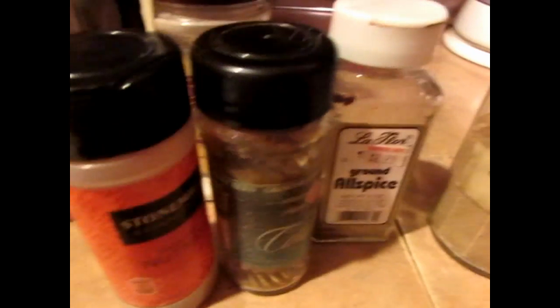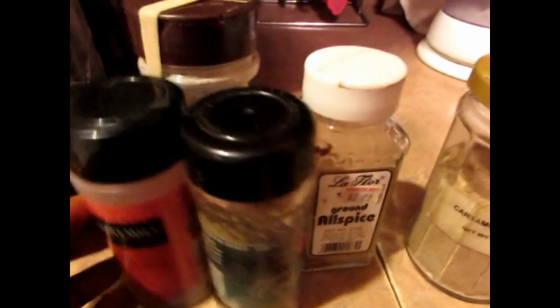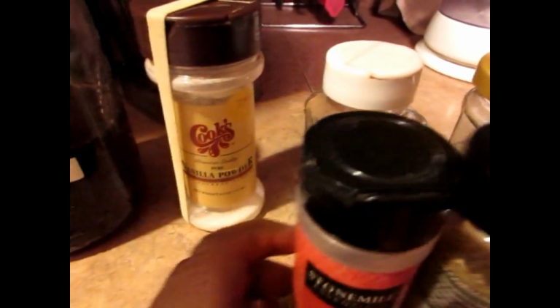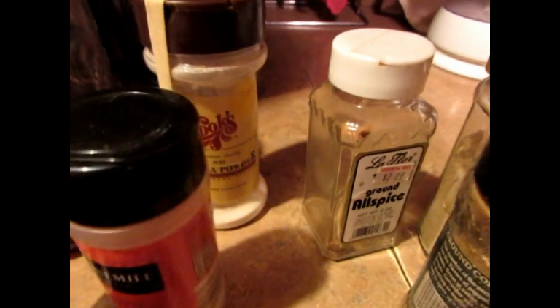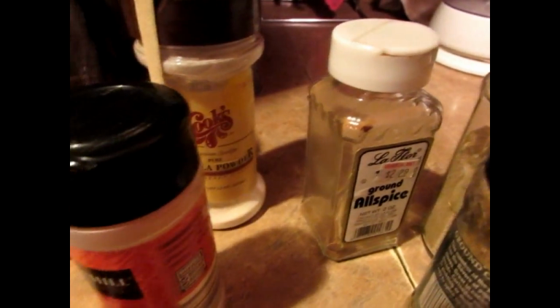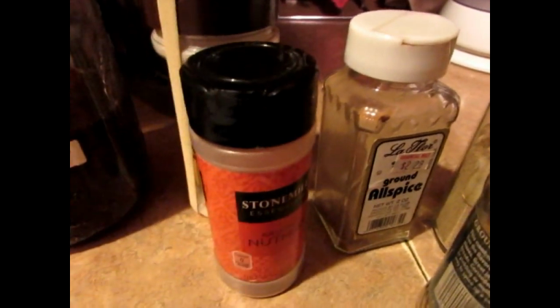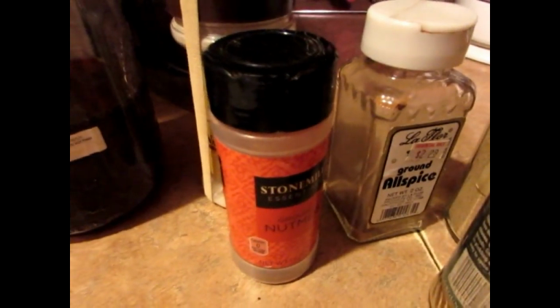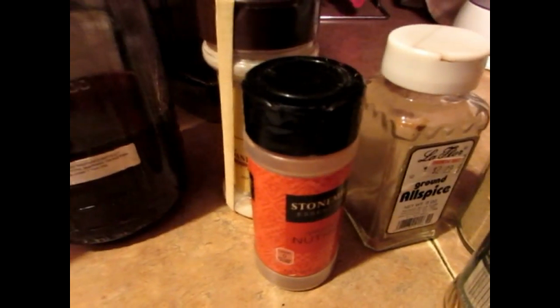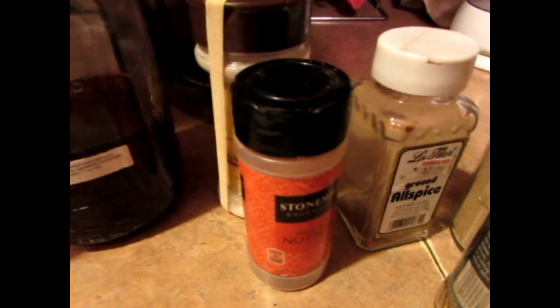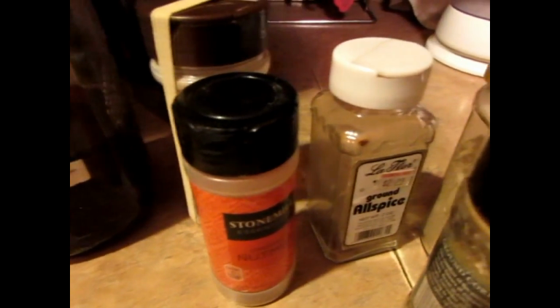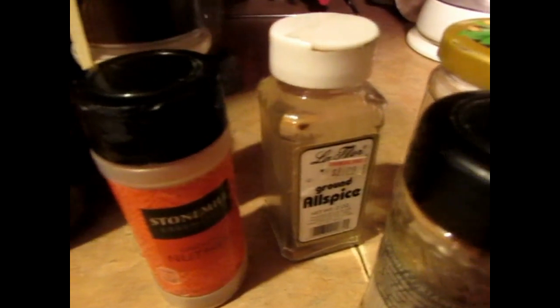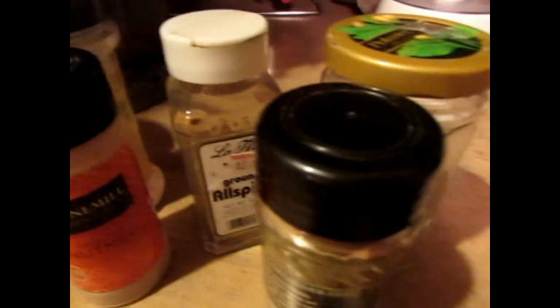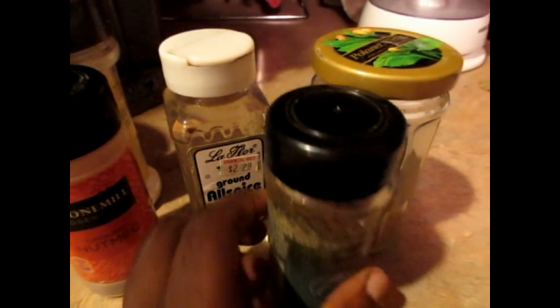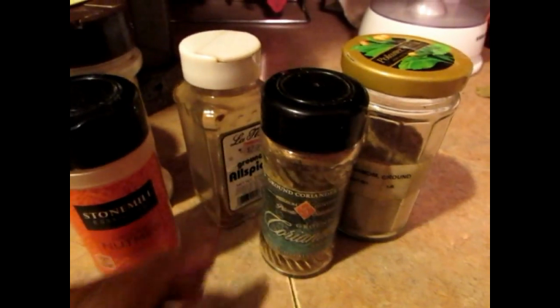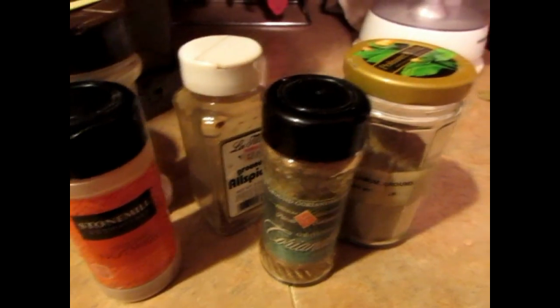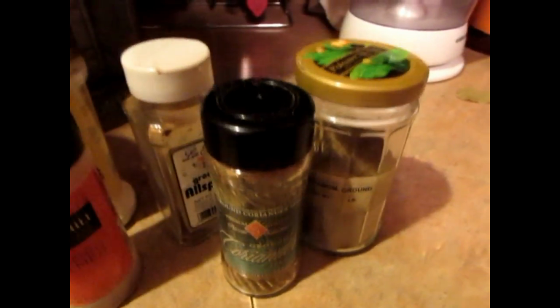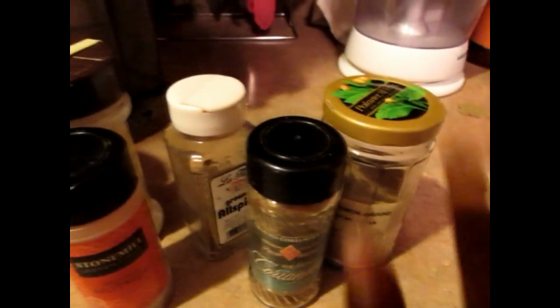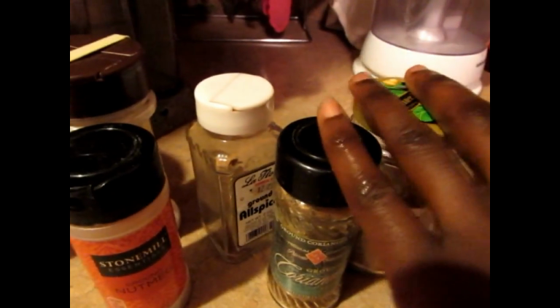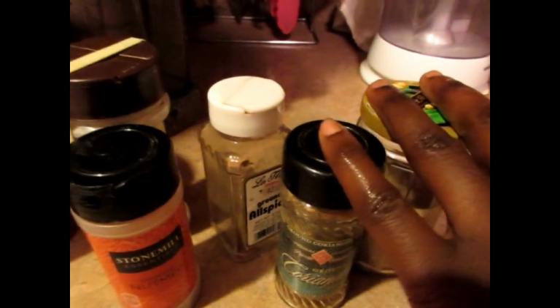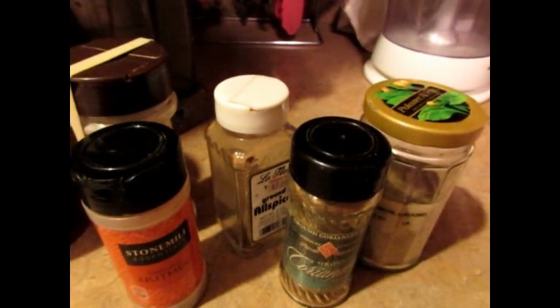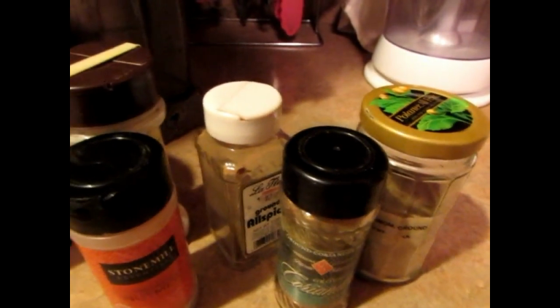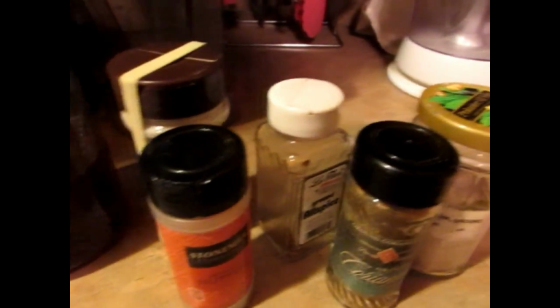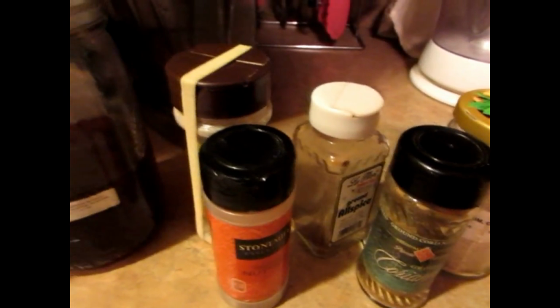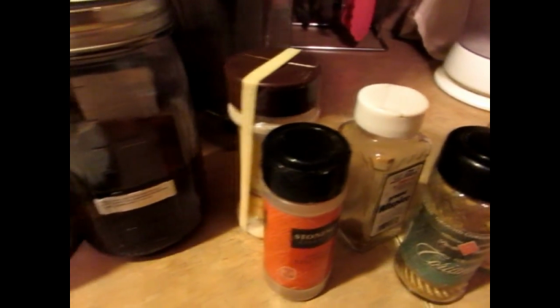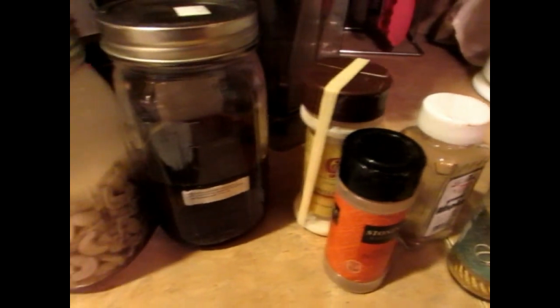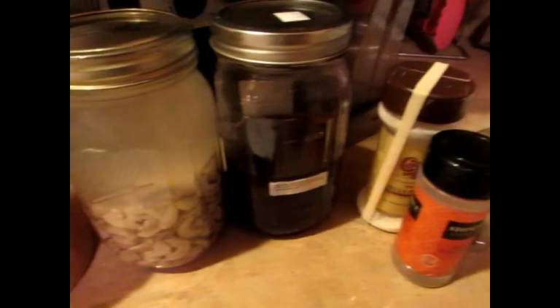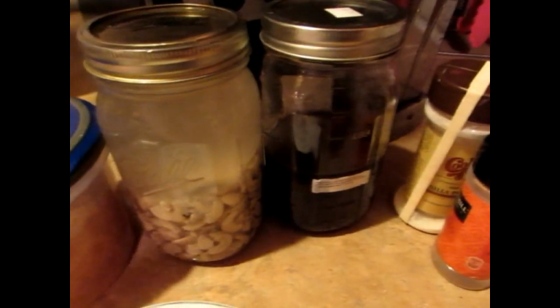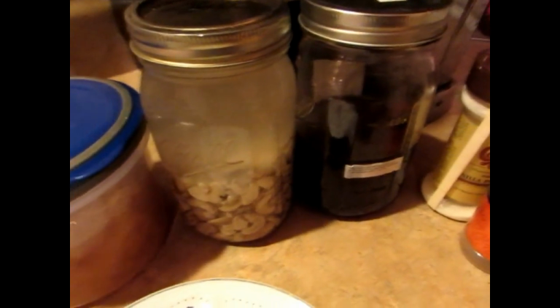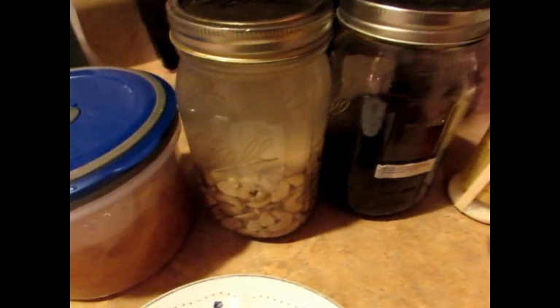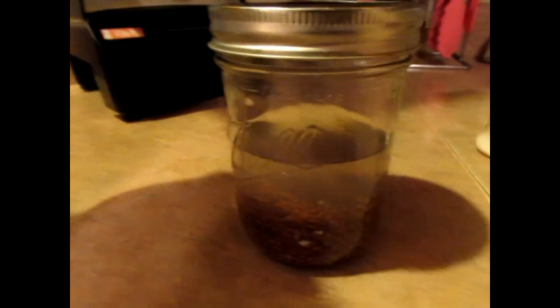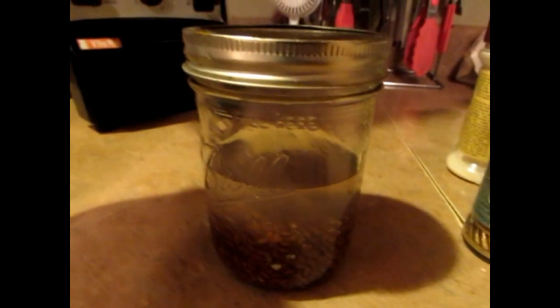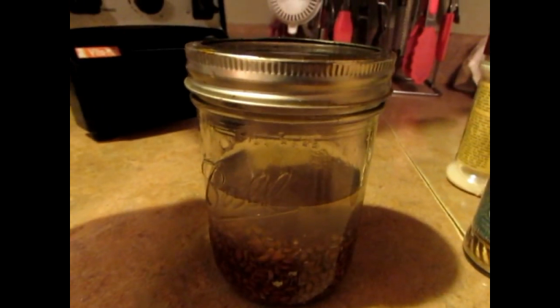My spices are here — this is vanilla, I'm going to sprinkle in nutmeg, allspice, and cinnamon. You could use cinnamon for this. So let's put it together.